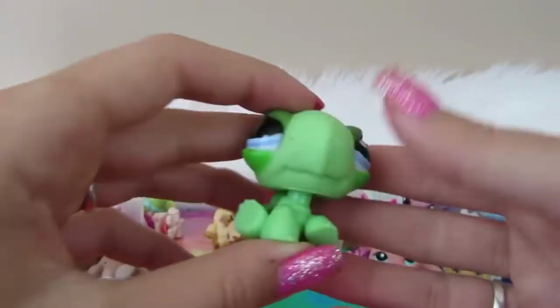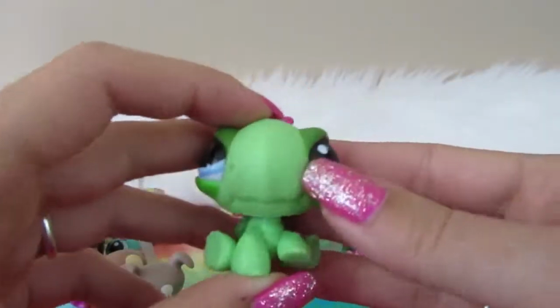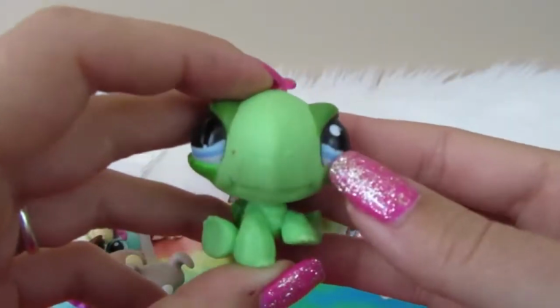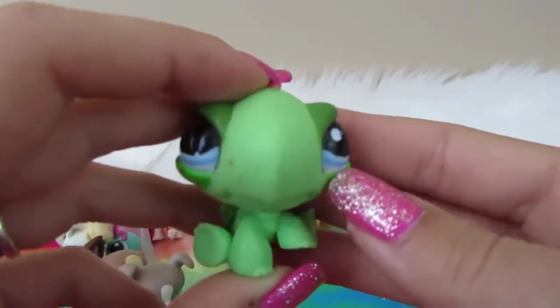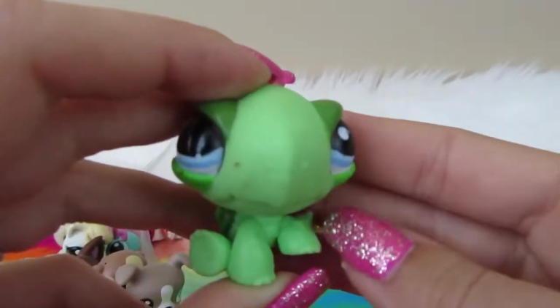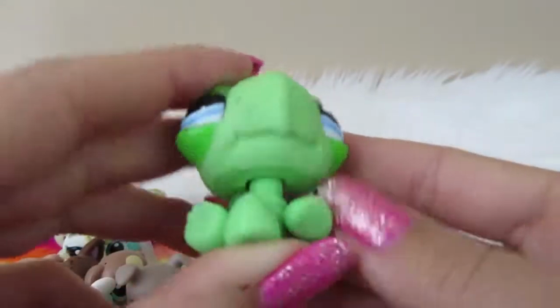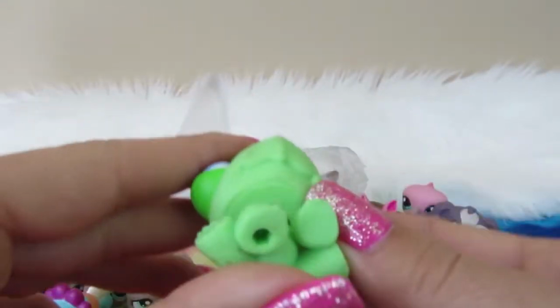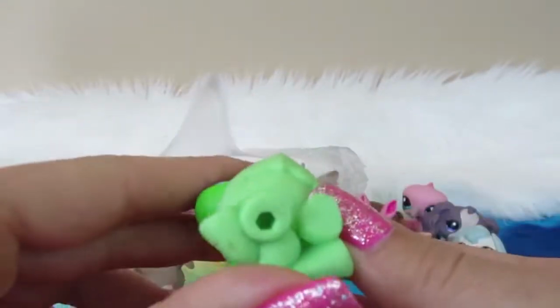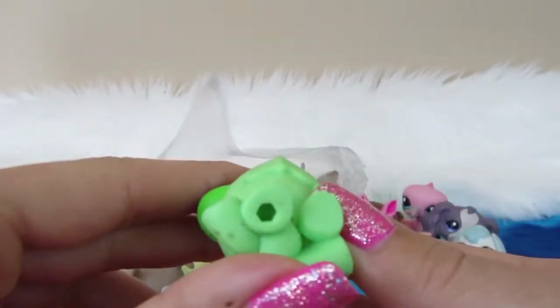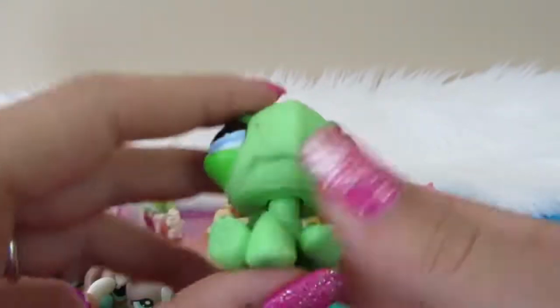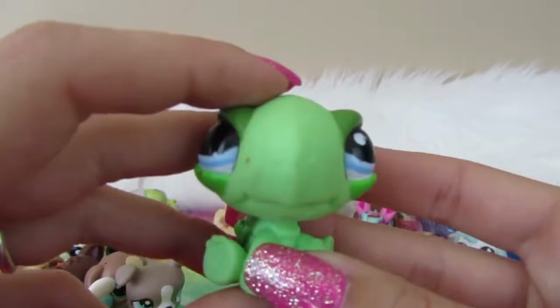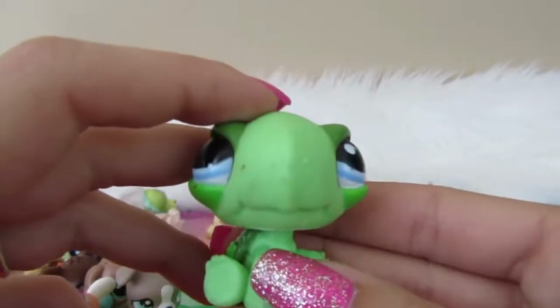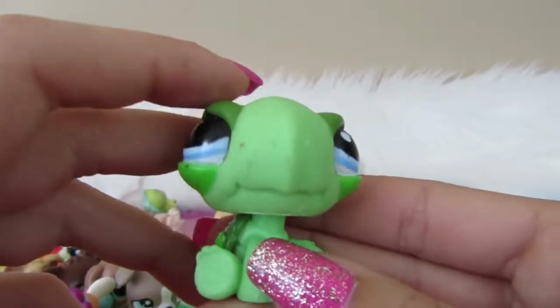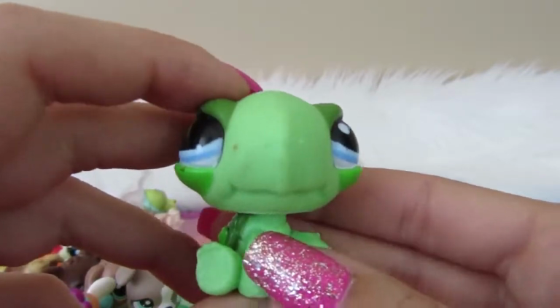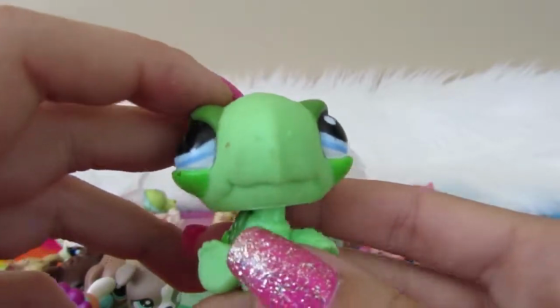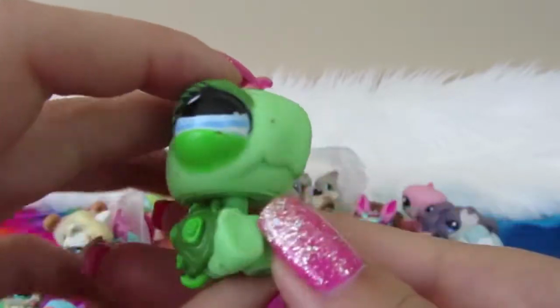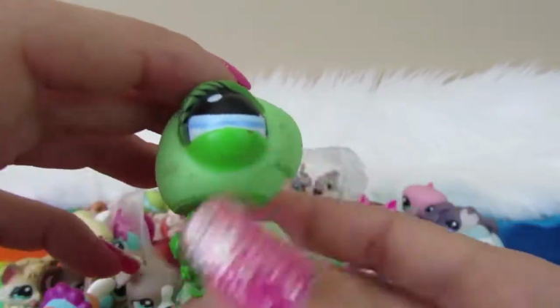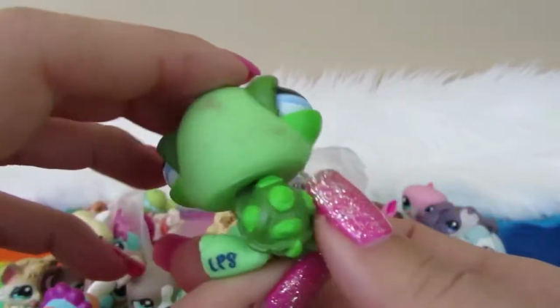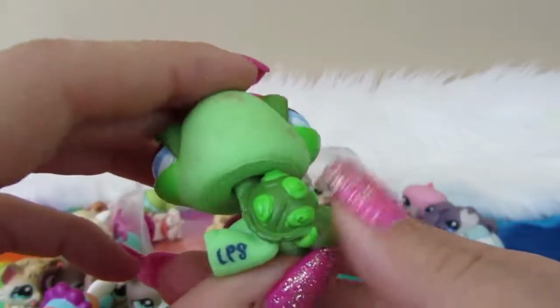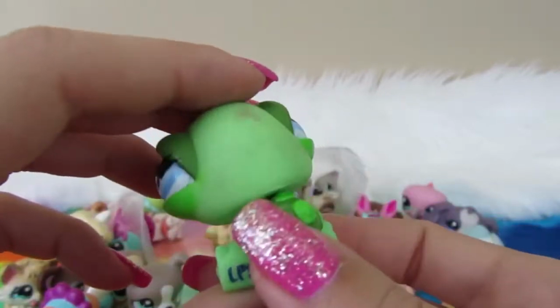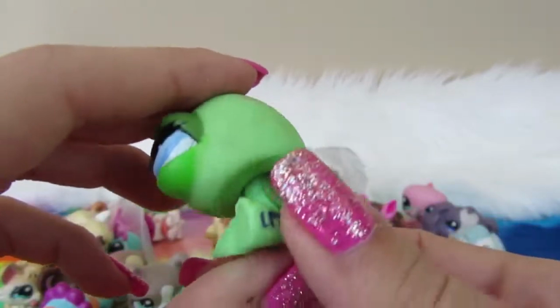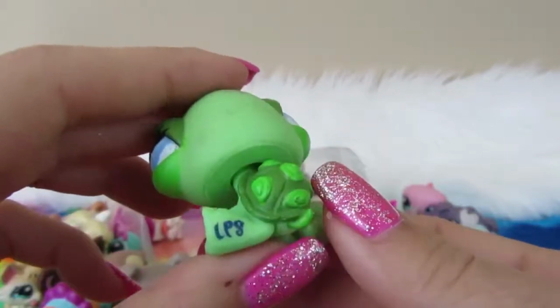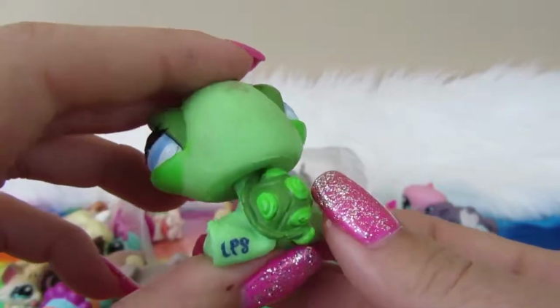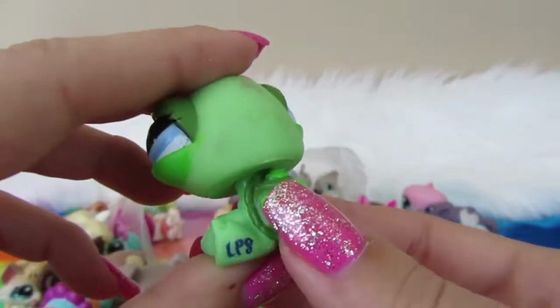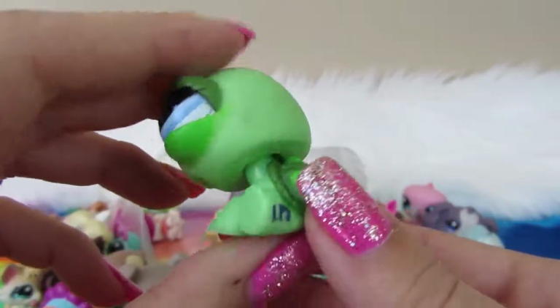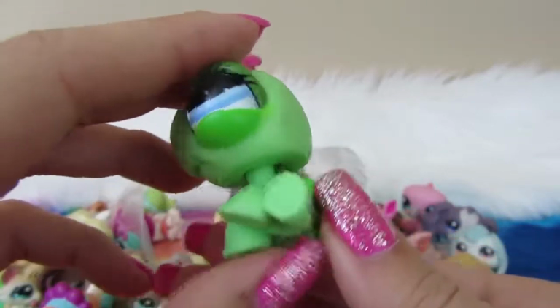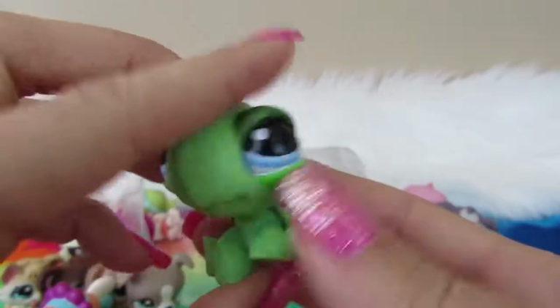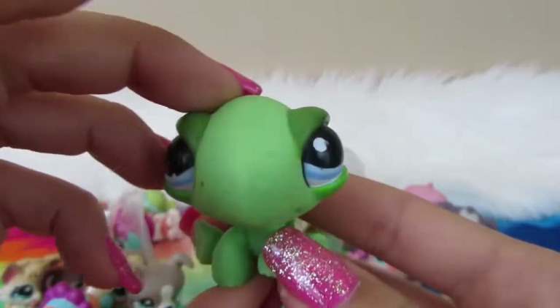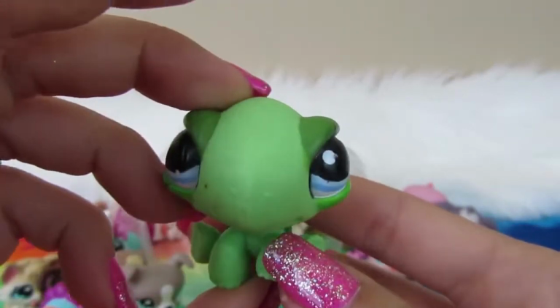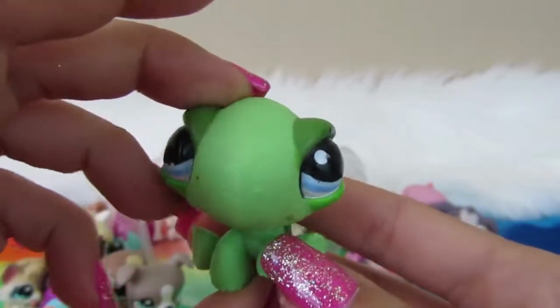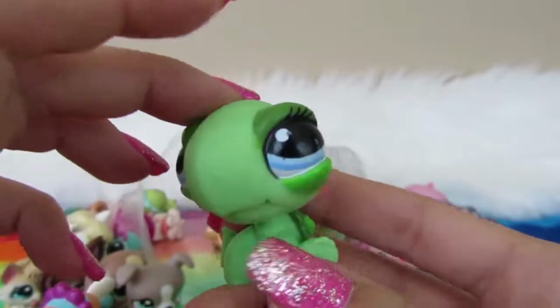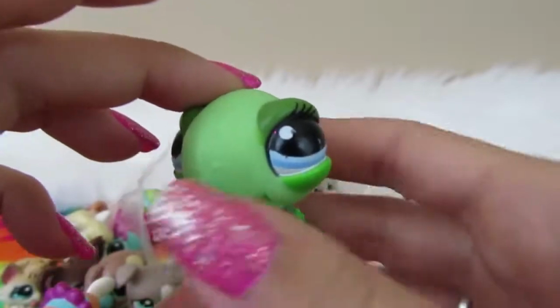Next we have a turtle. Turtle has no magnet. He's a nice, normal little brown turtle, with LPS on his left foot.